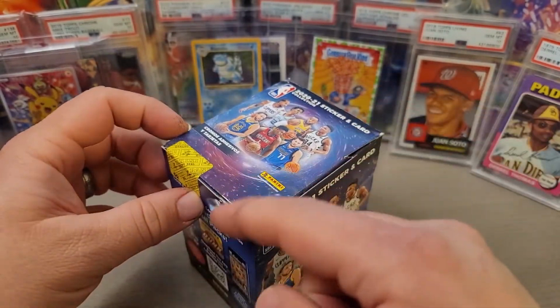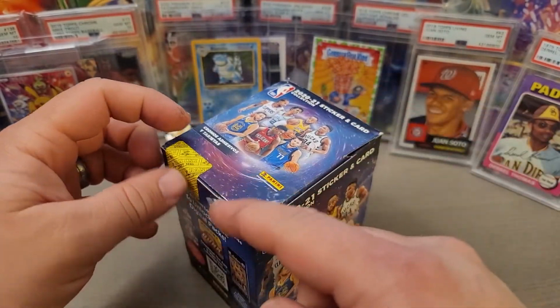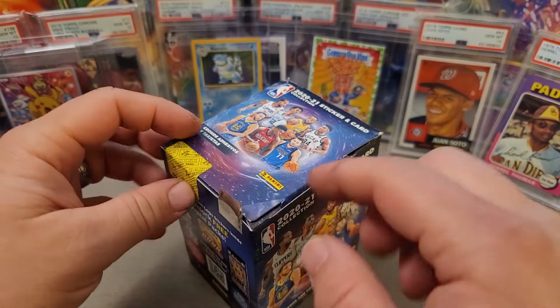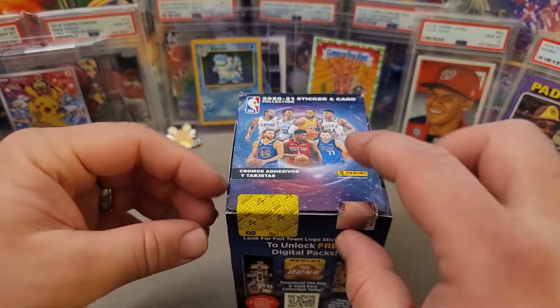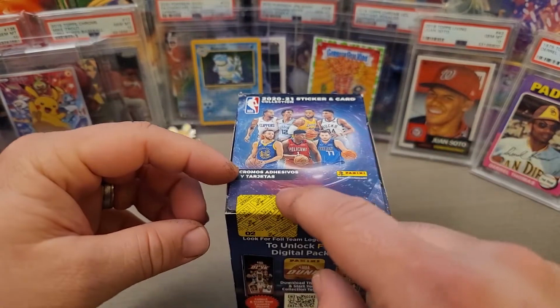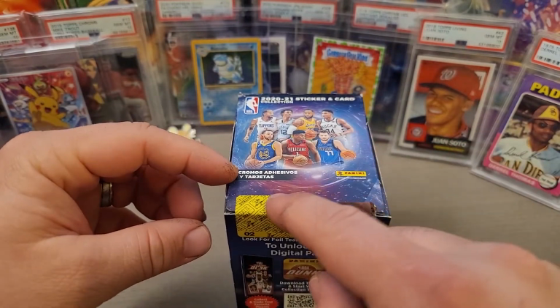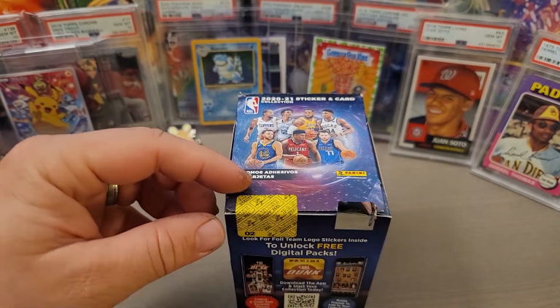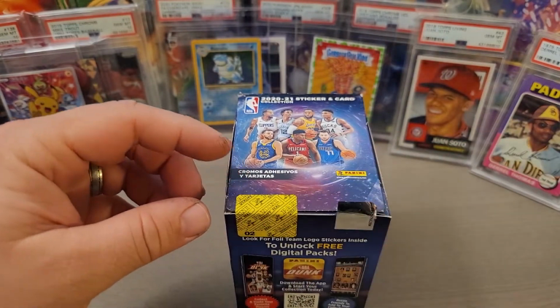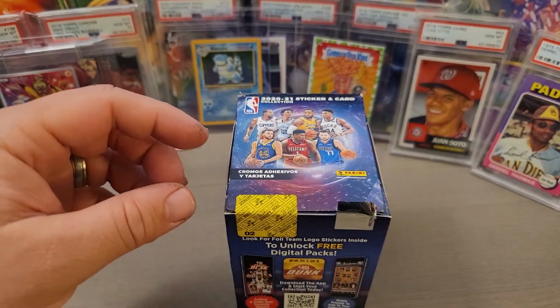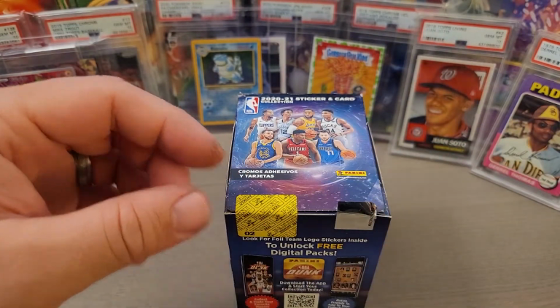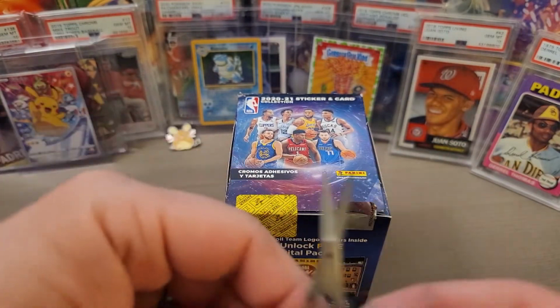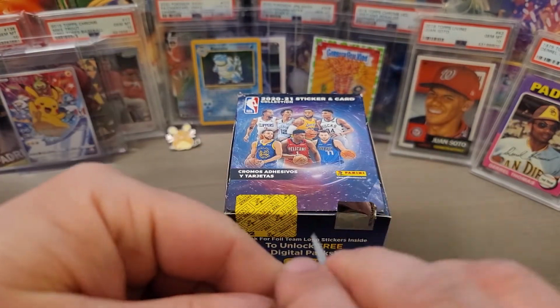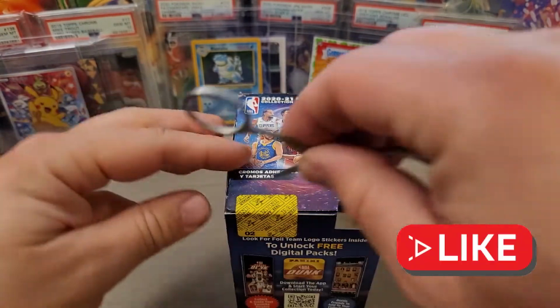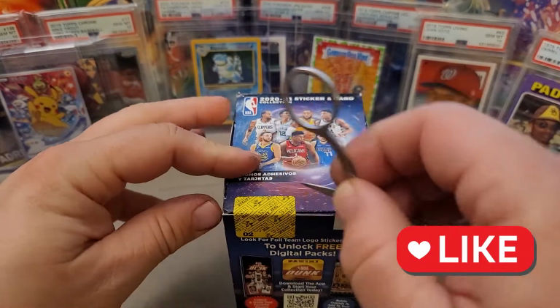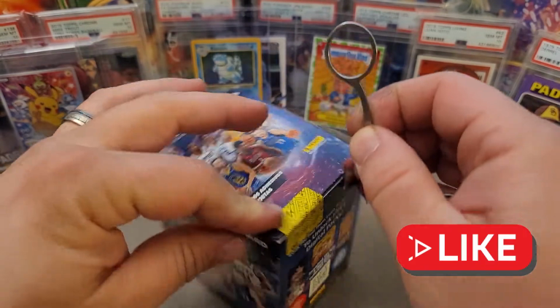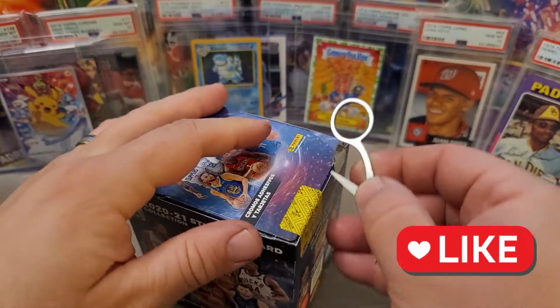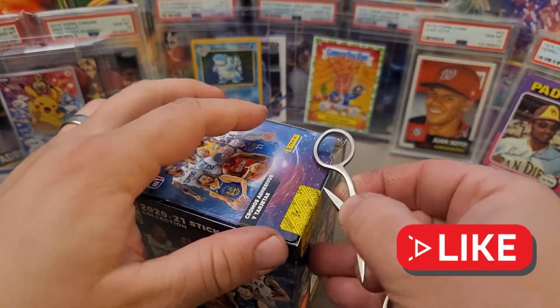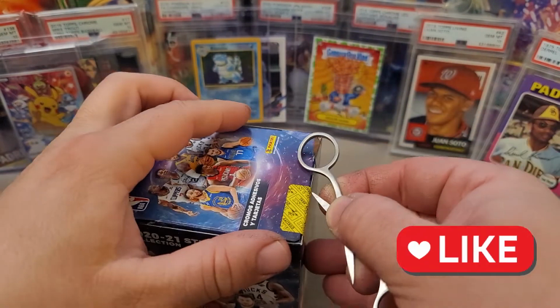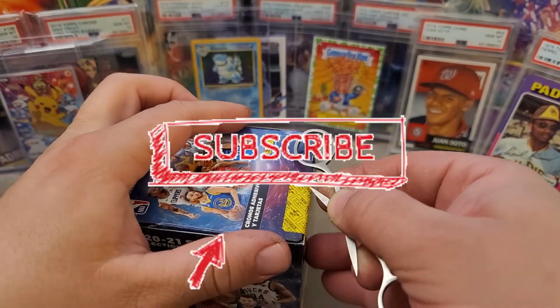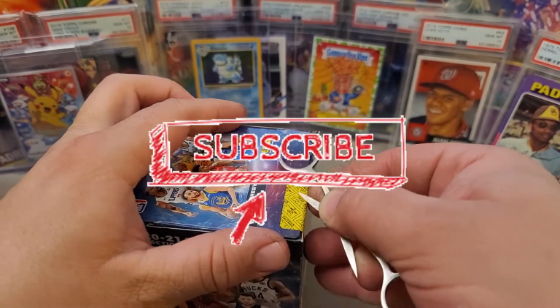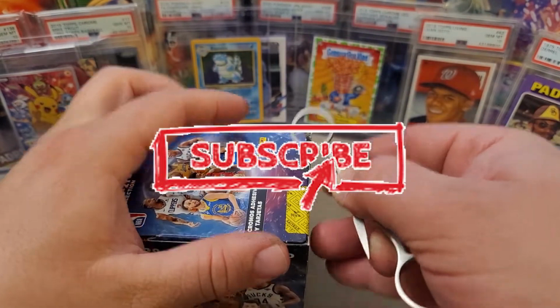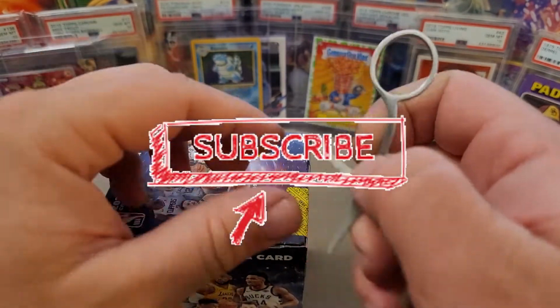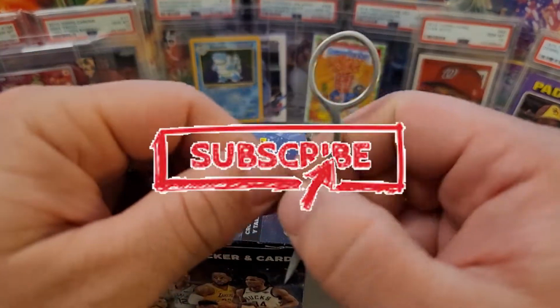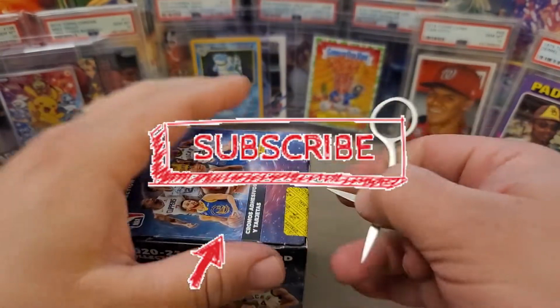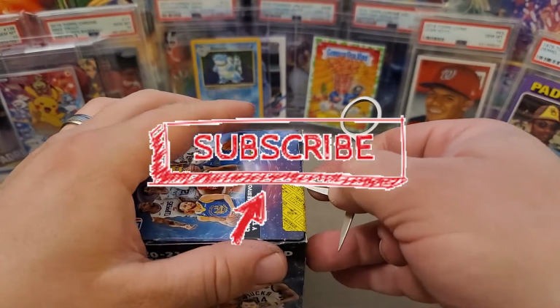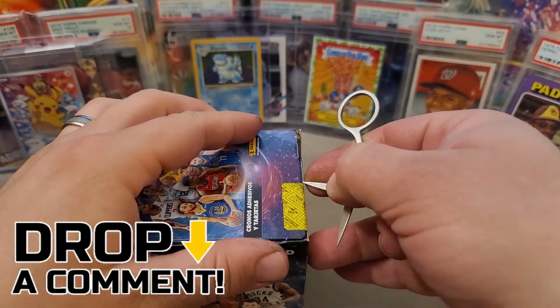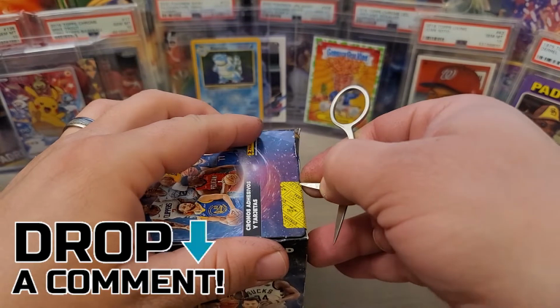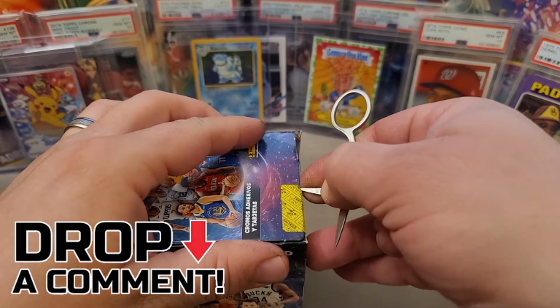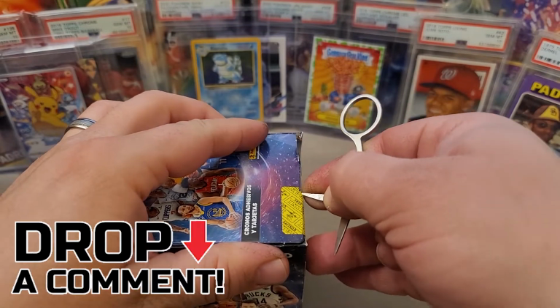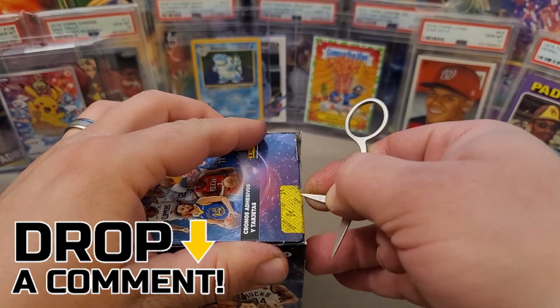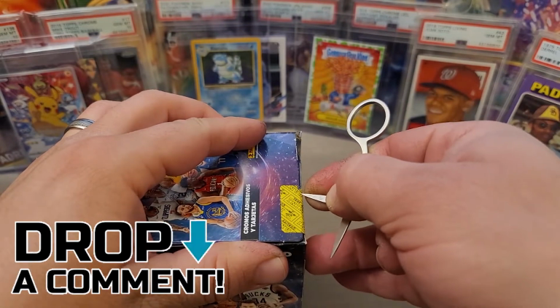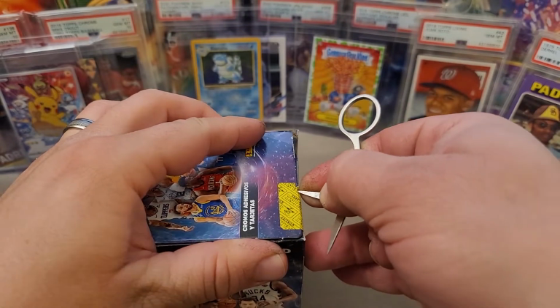This is the newest set. As I try to get this thing open, go ahead and hit that like button. If you haven't subscribed already, please consider doing so if you like the content. Drop a comment below and let me know what you think of the stickers.